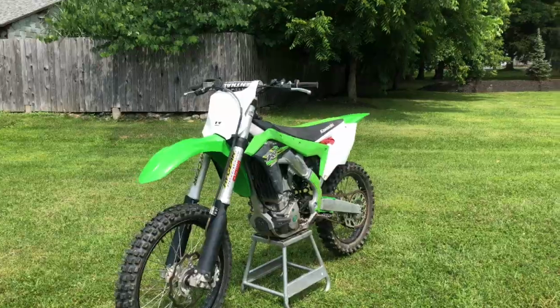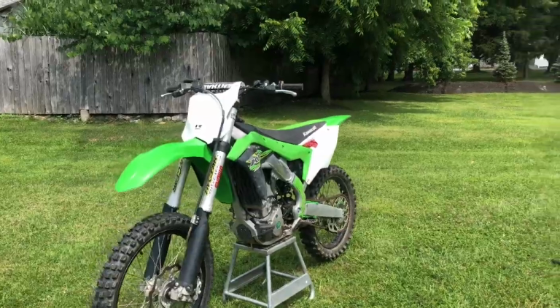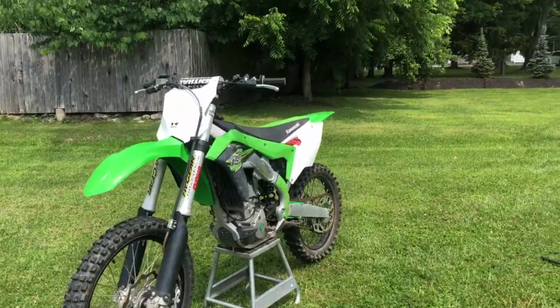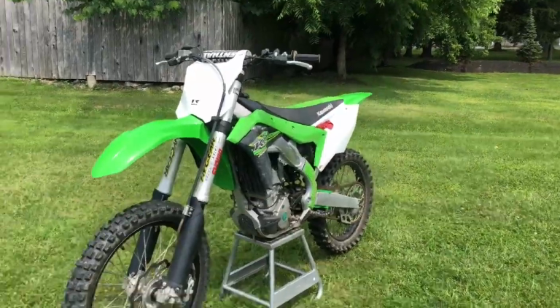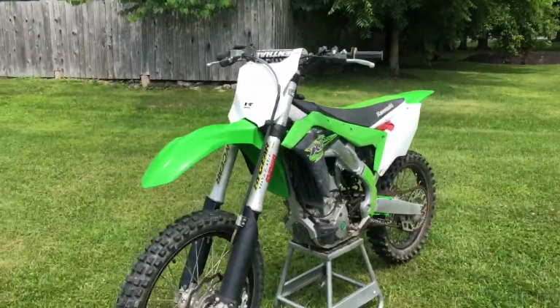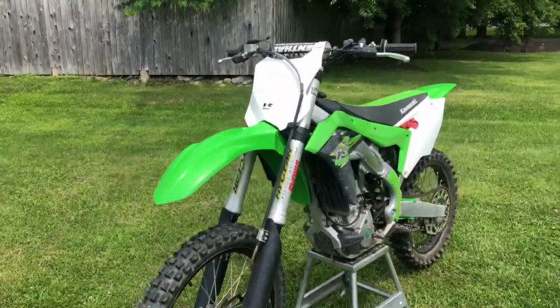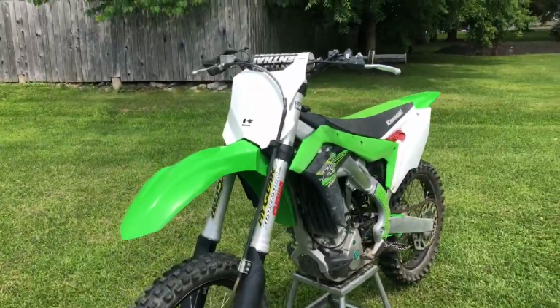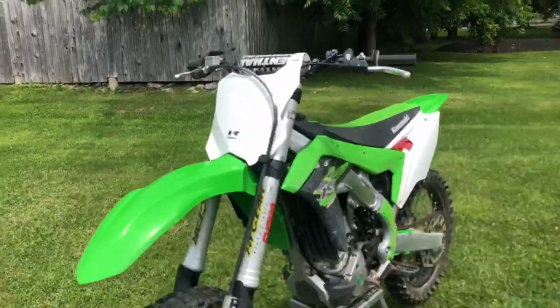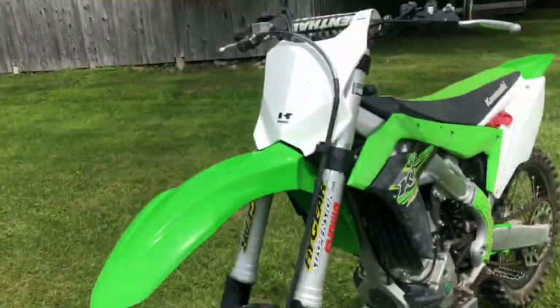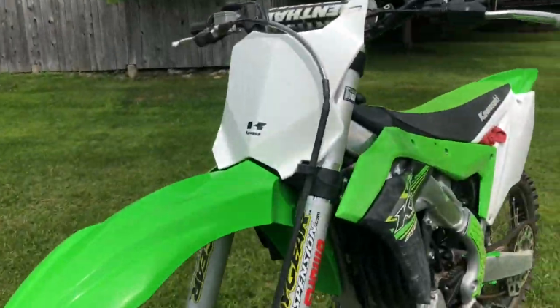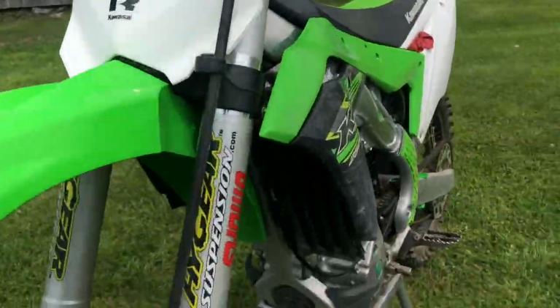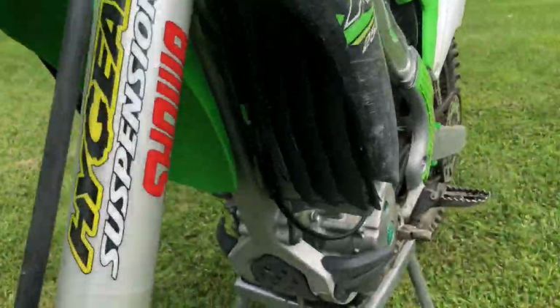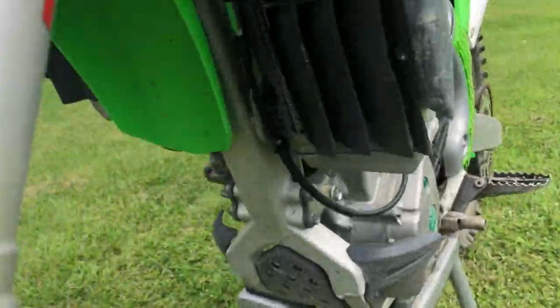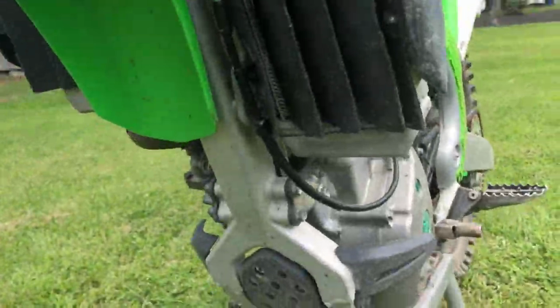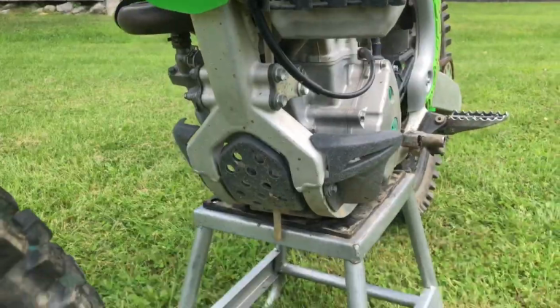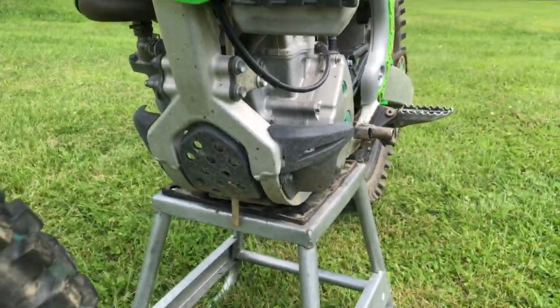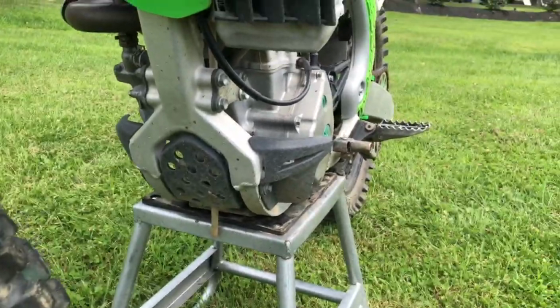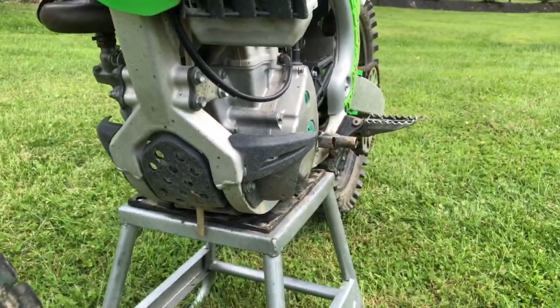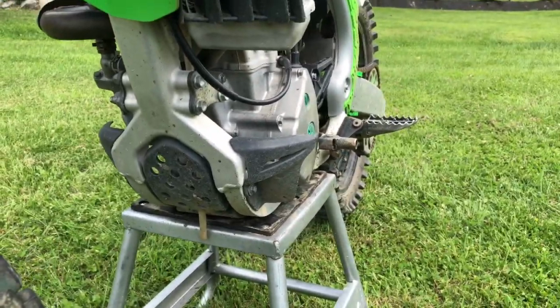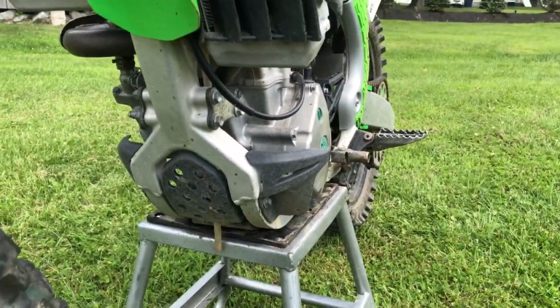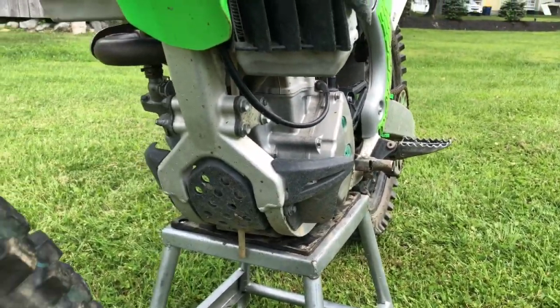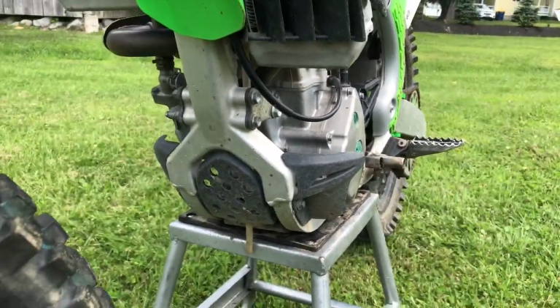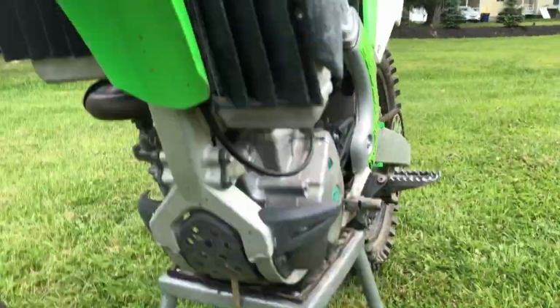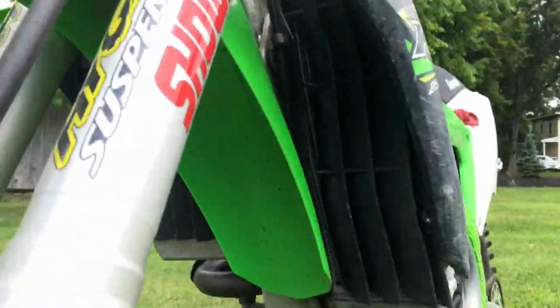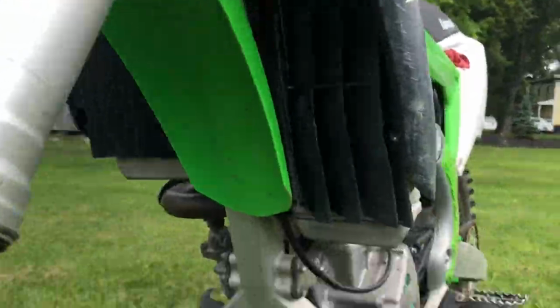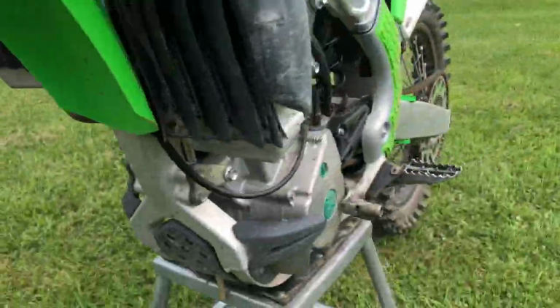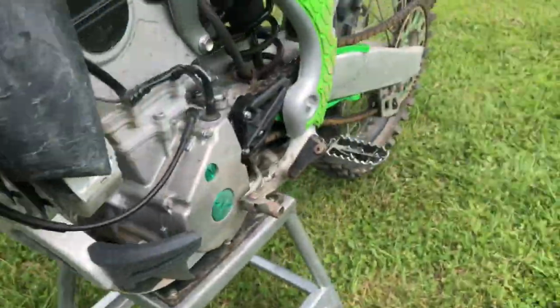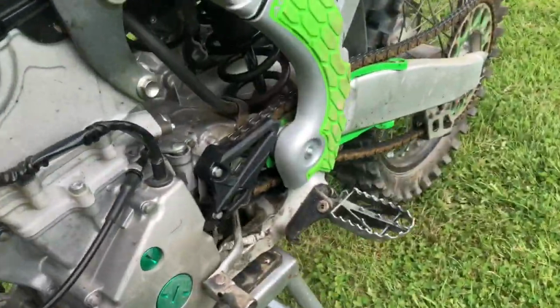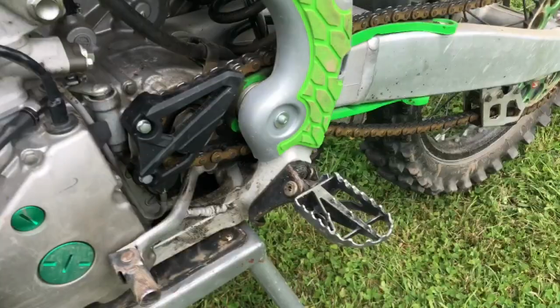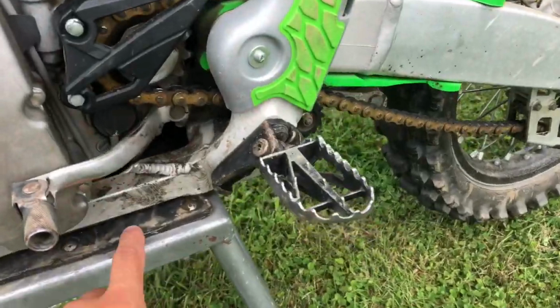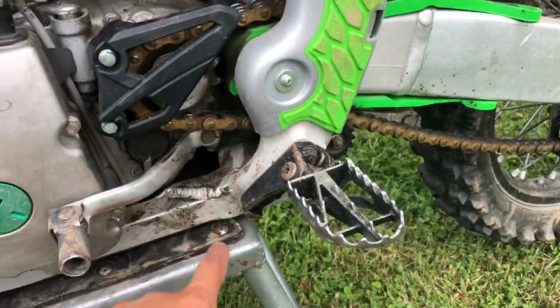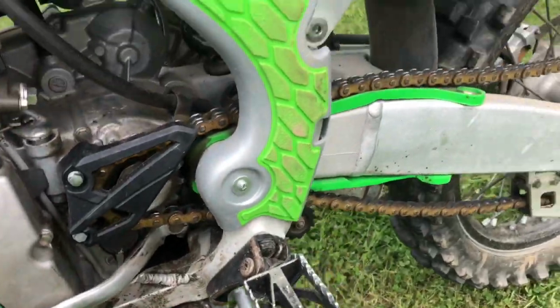Alright guys, today we're showing you how to wash your bike. I just rode this the other day — you guys will be seeing that video probably before this one. So it's a little bit dirty. We got a ton of junk in there.